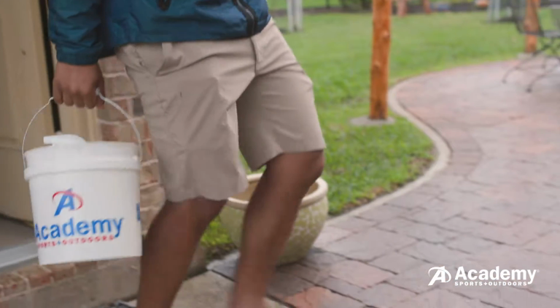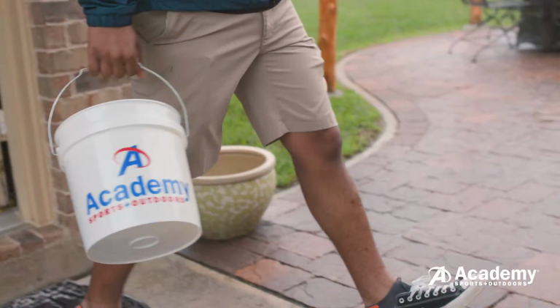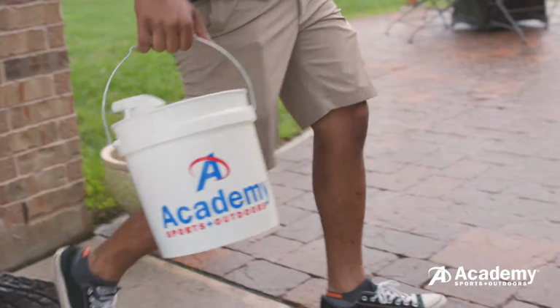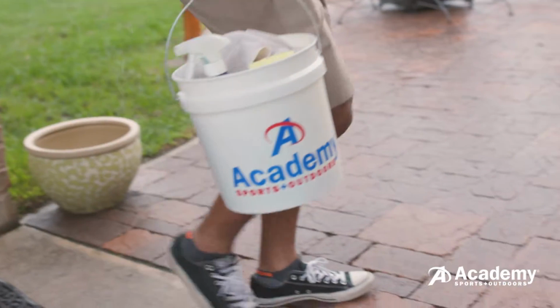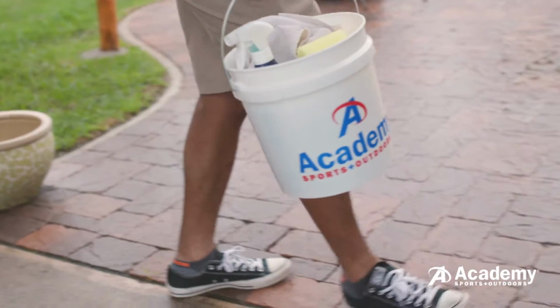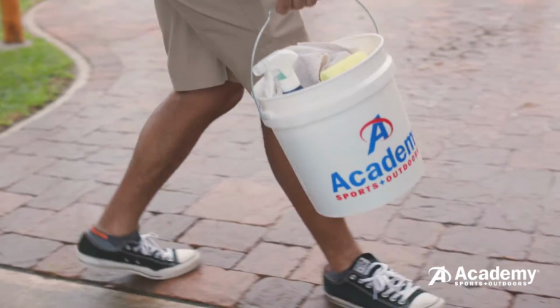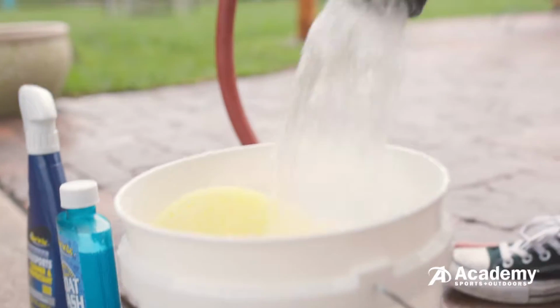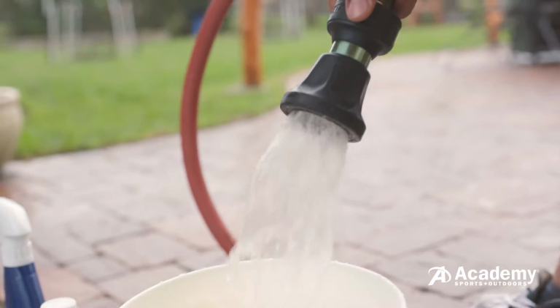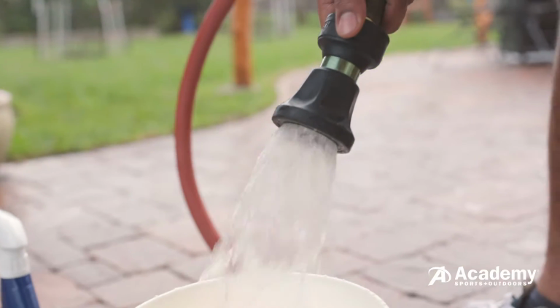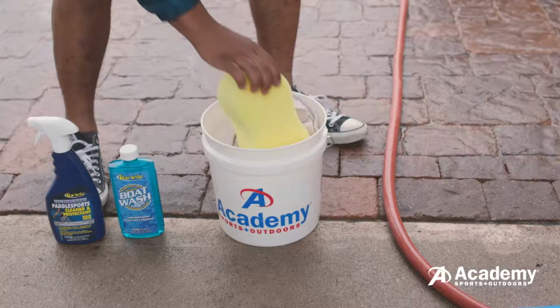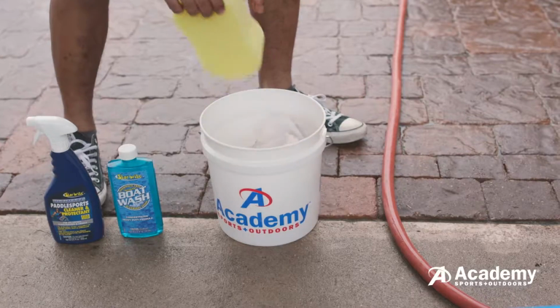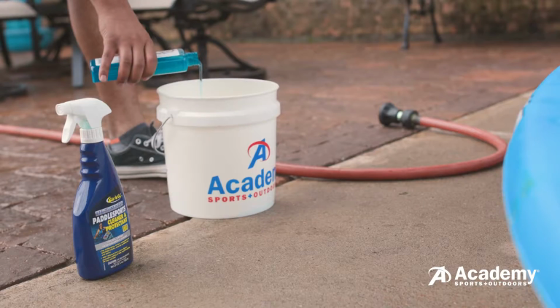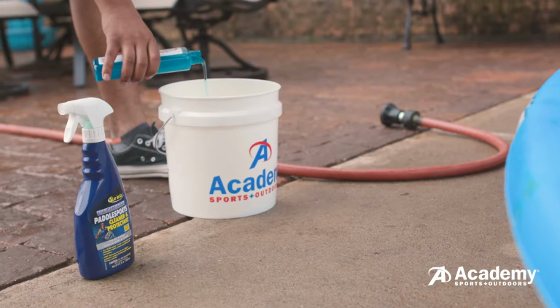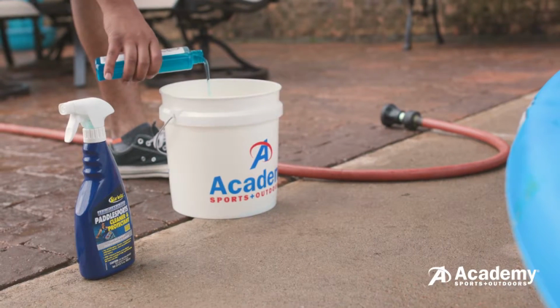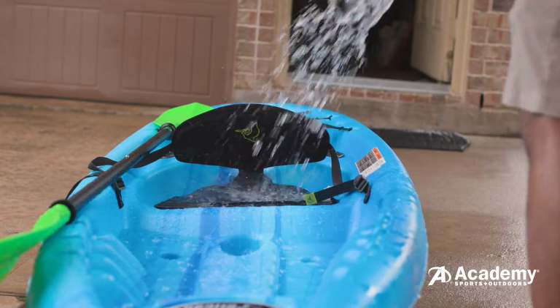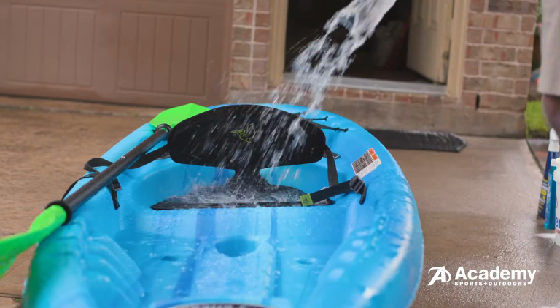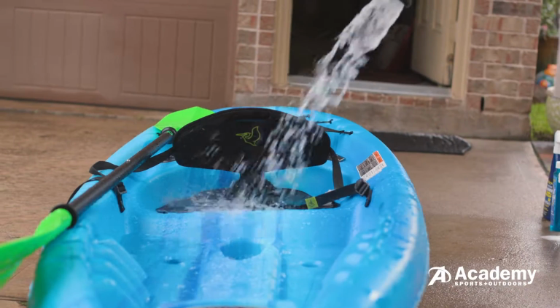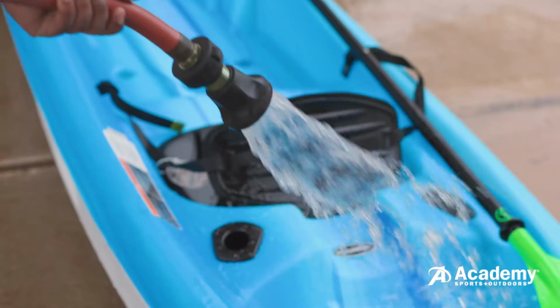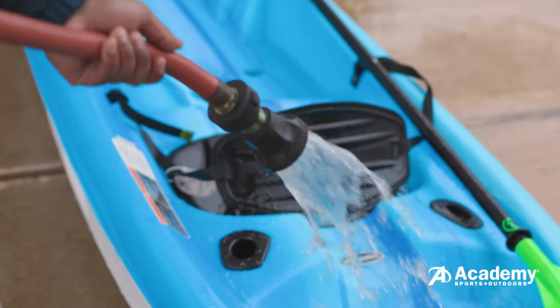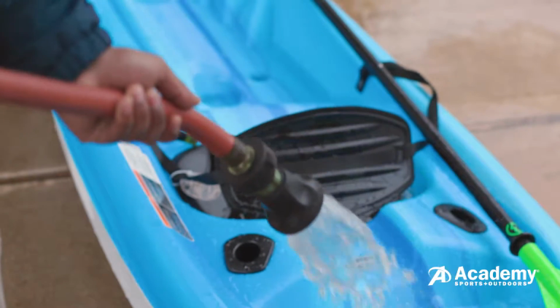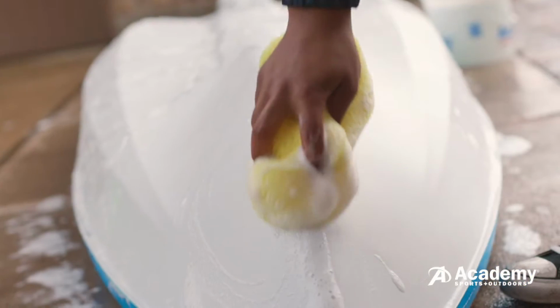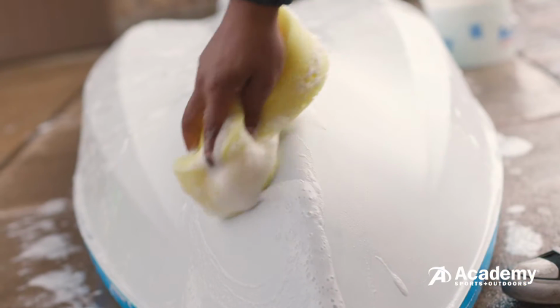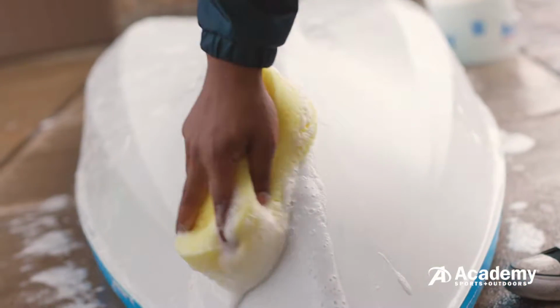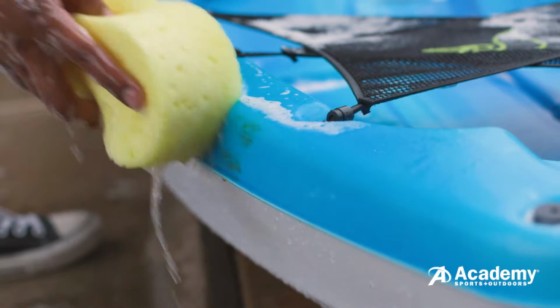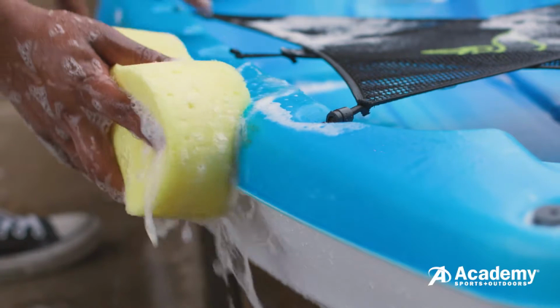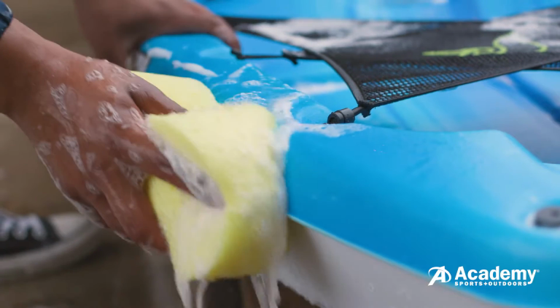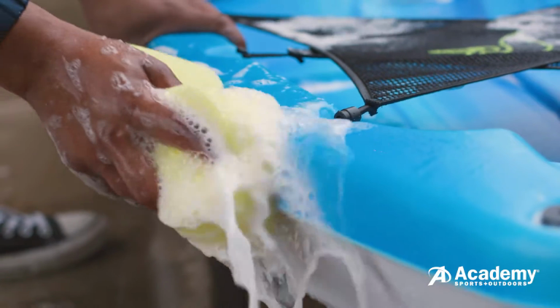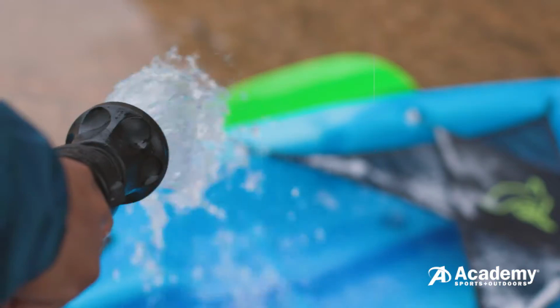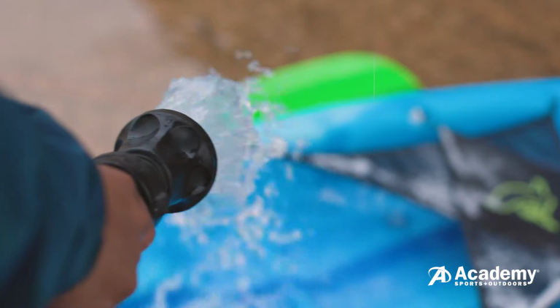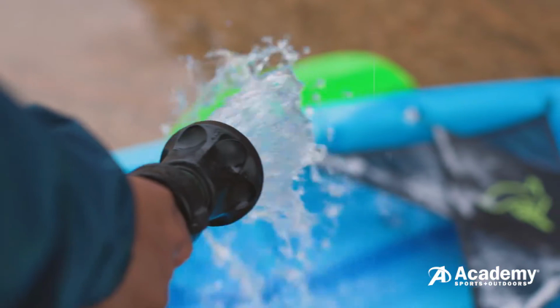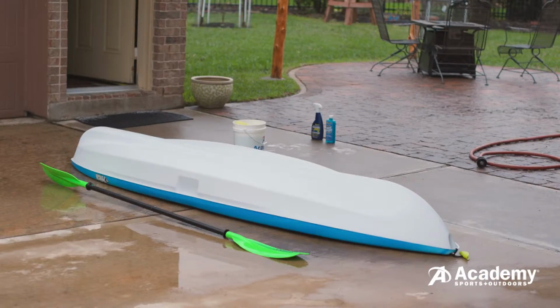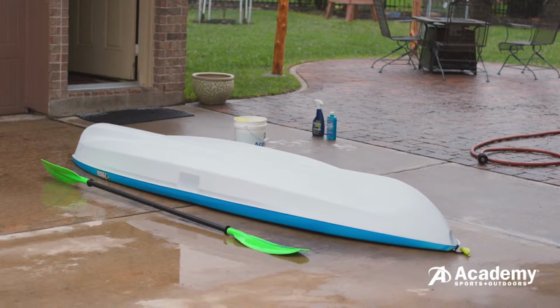Here's what you need to give your kayak a bath: a bucket, a hose, a sponge and some mild soap. Spray down the kayak to remove any debris, then wash it down with sponge and soapy water. Spray it off and let it air dry.